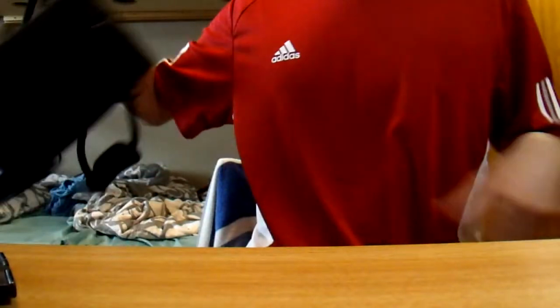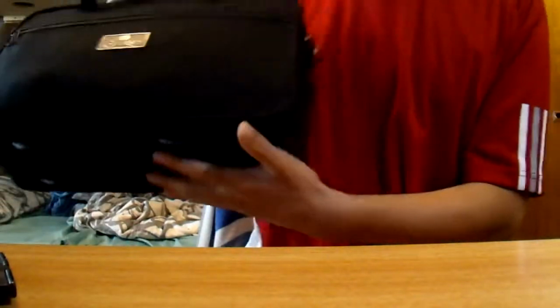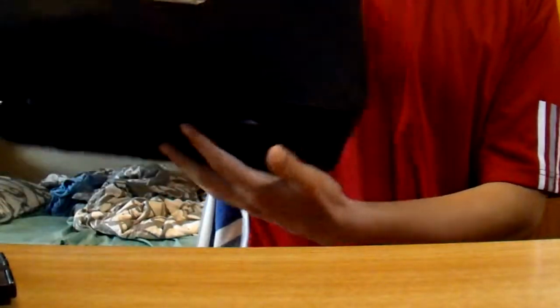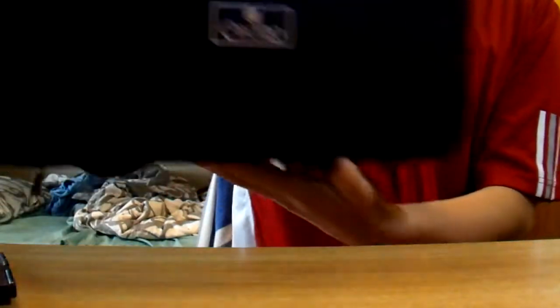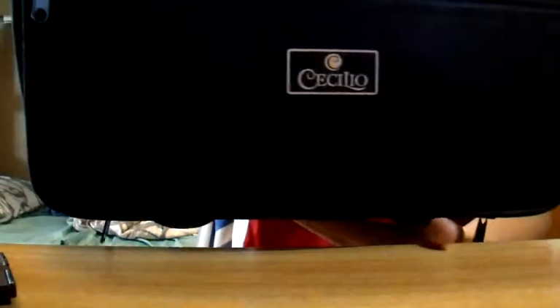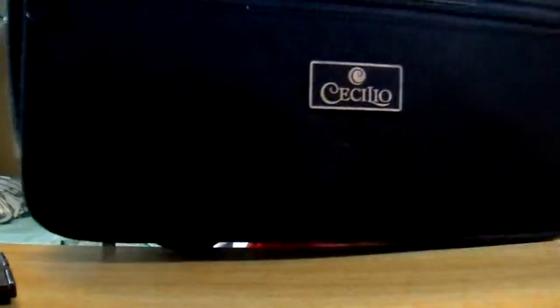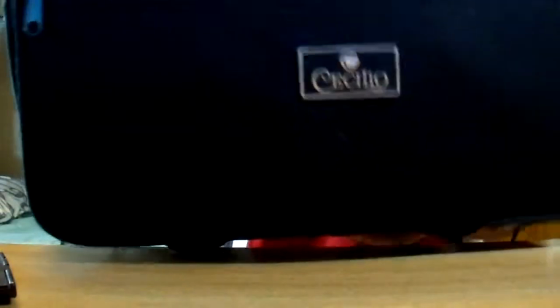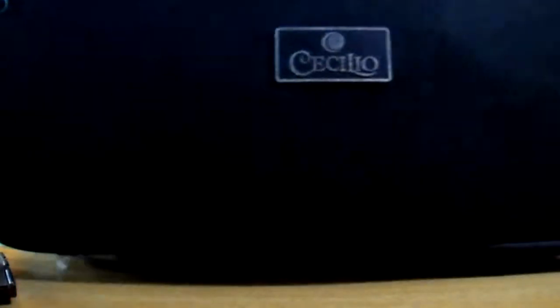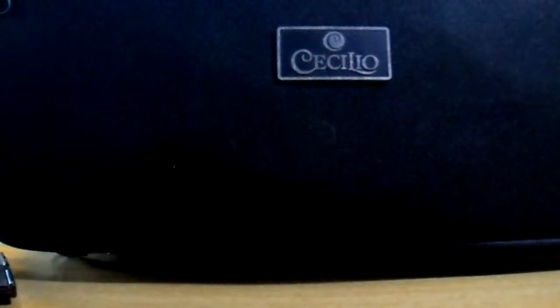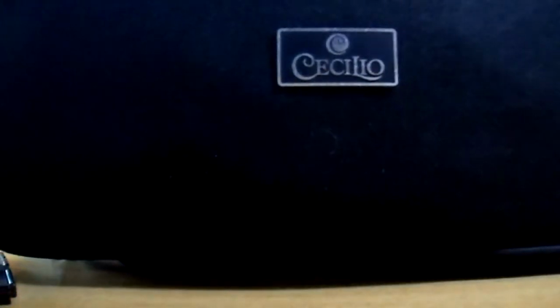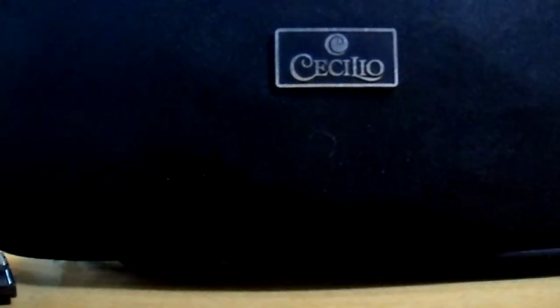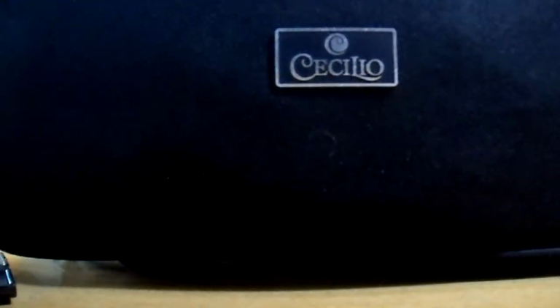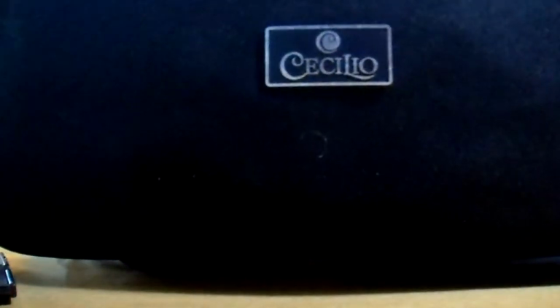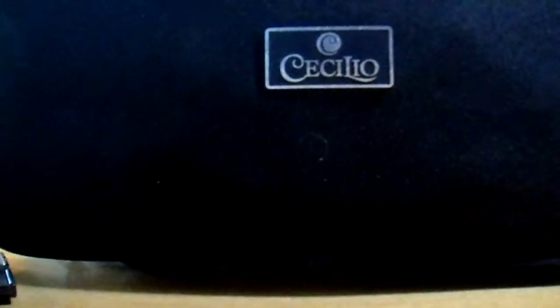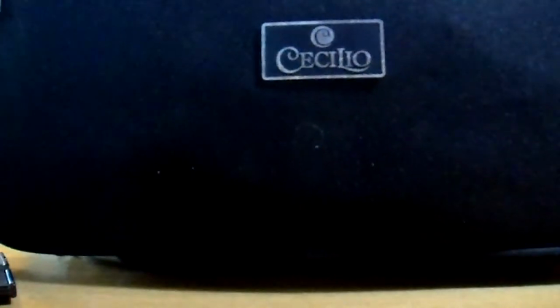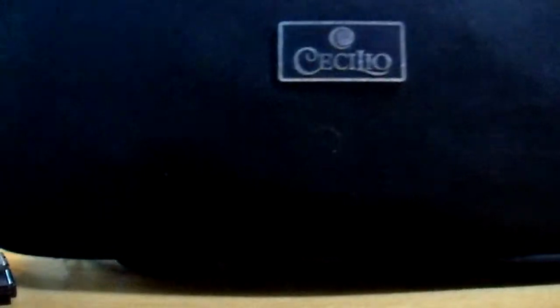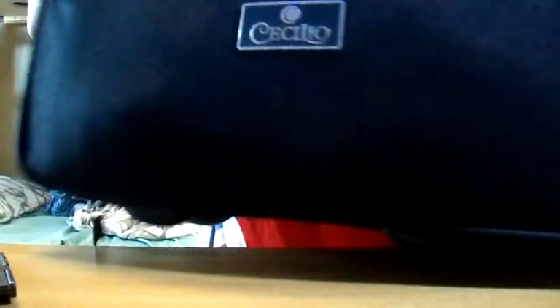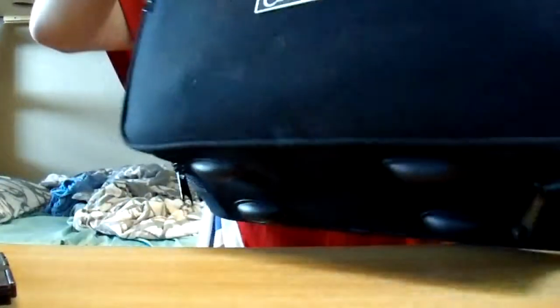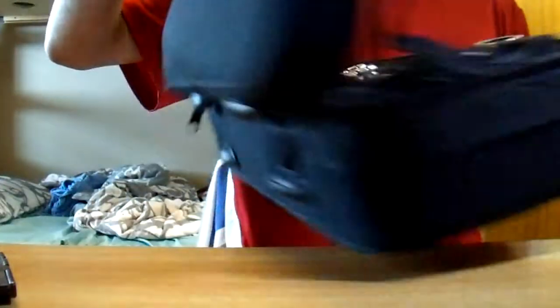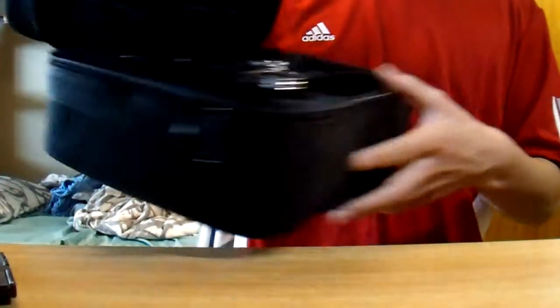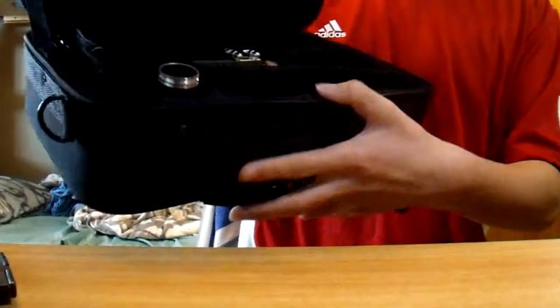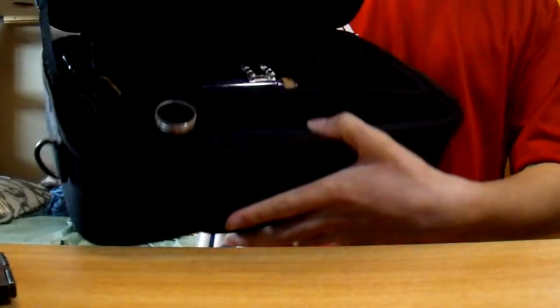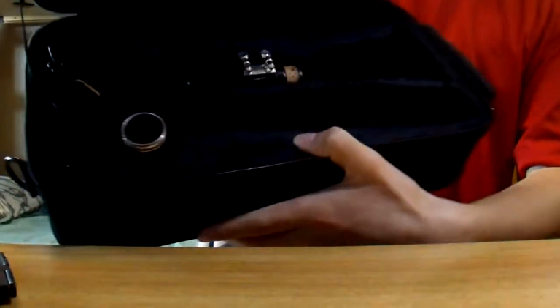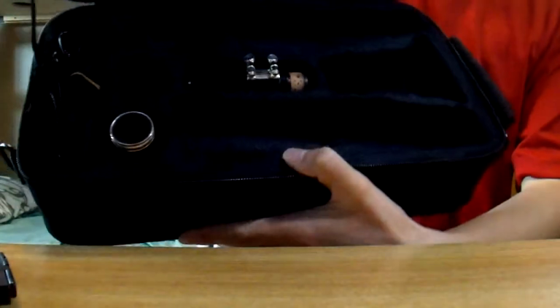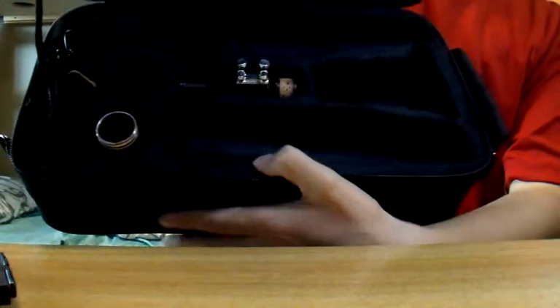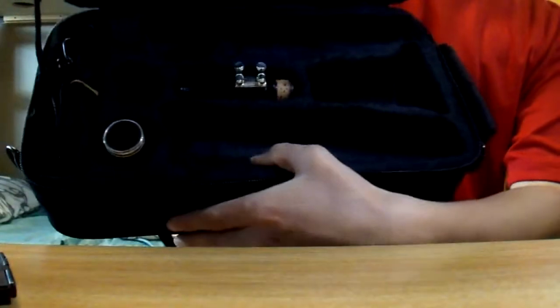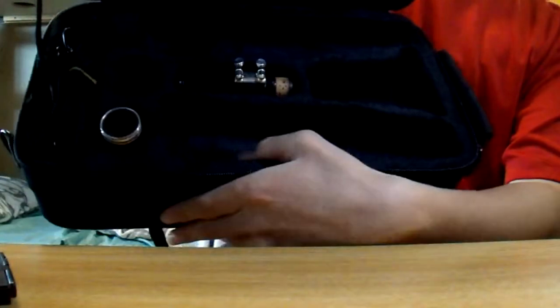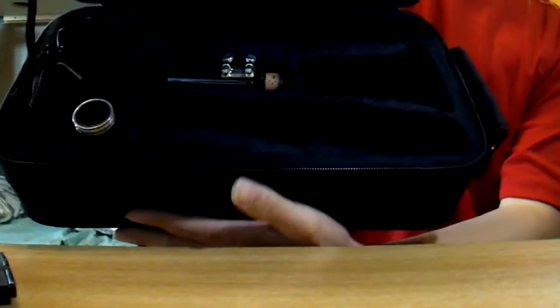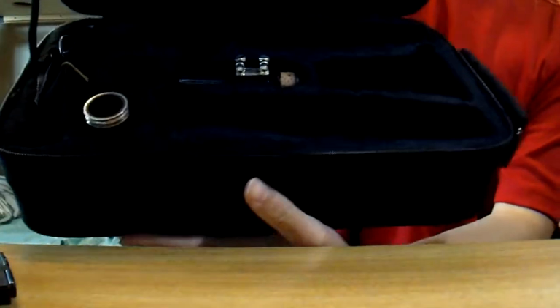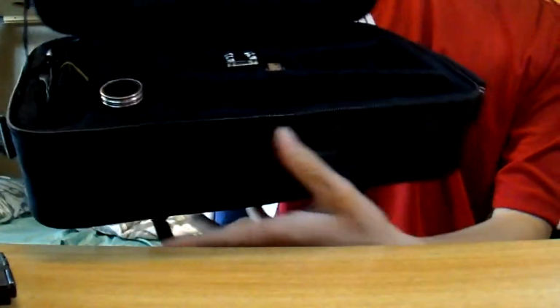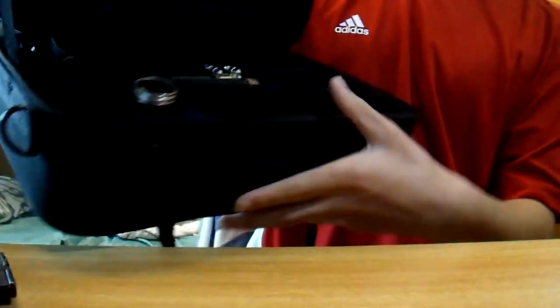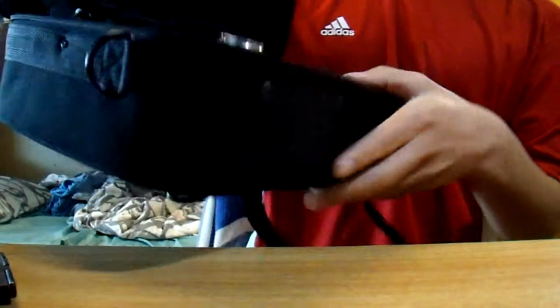It comes in the original Cecilio soft case. Open it up and it's got fluffy velvet inside to protect the clarinet.